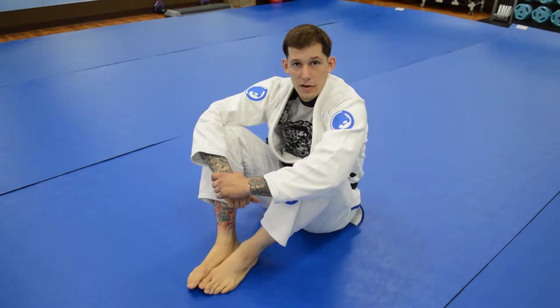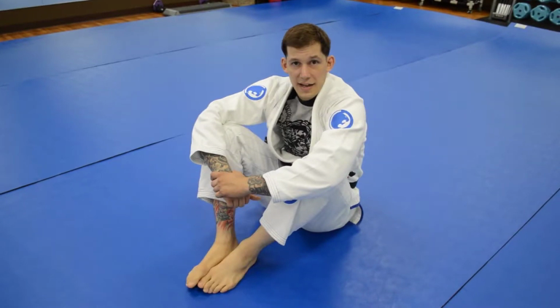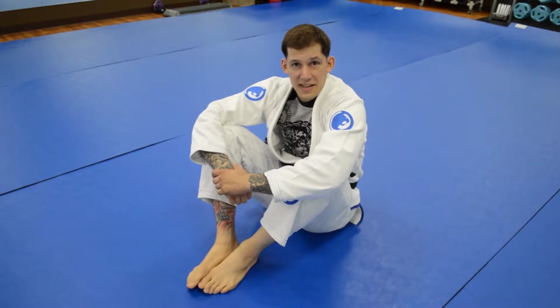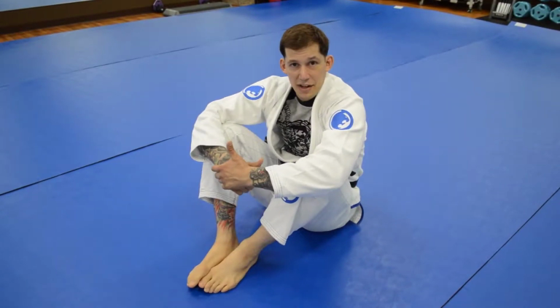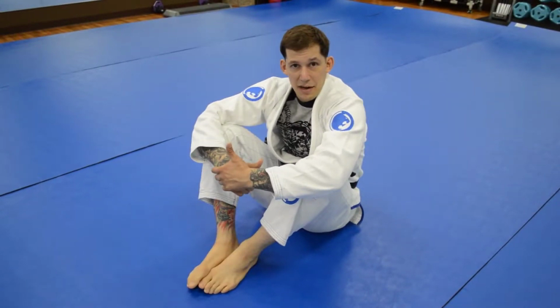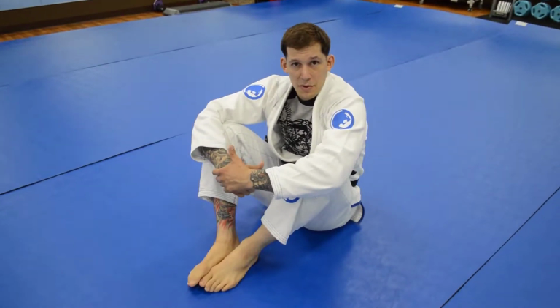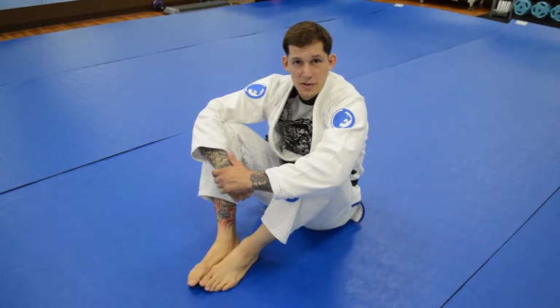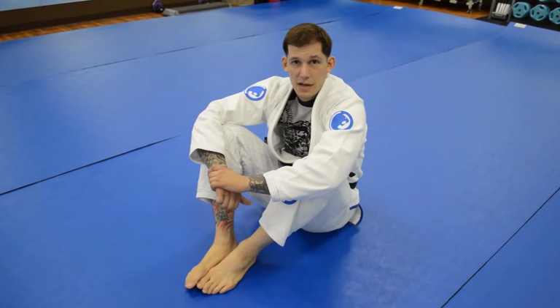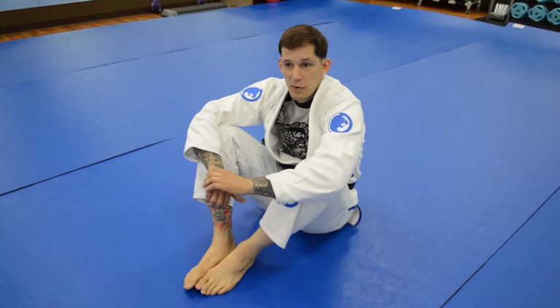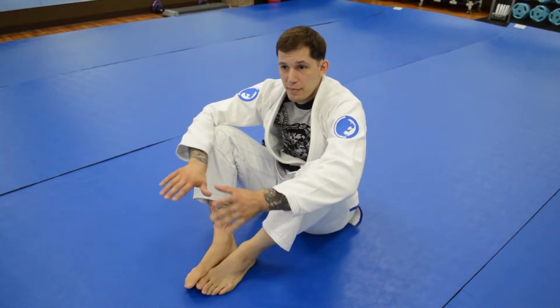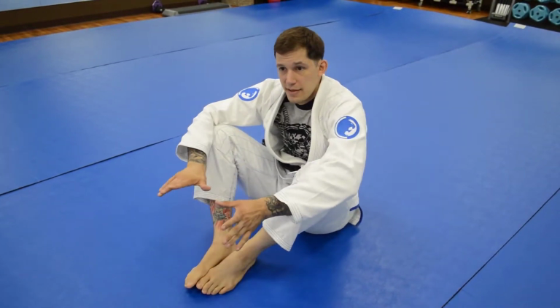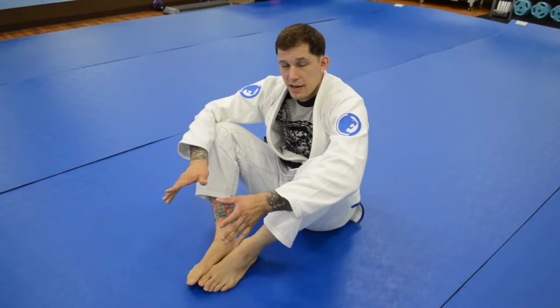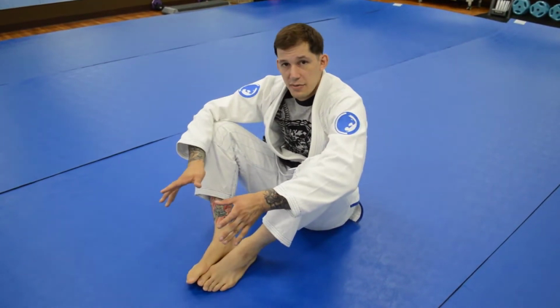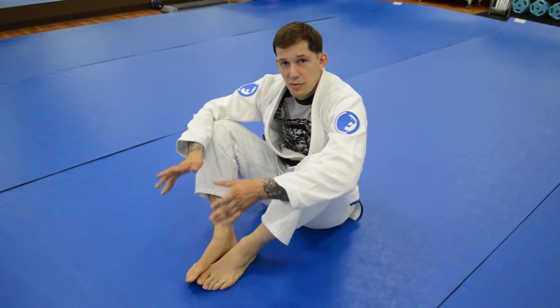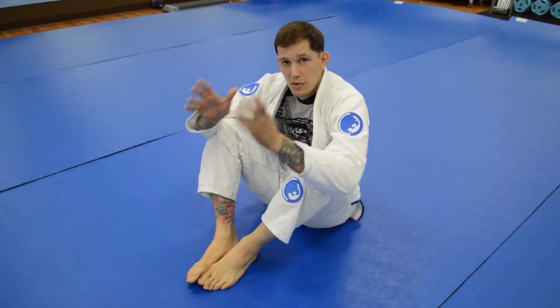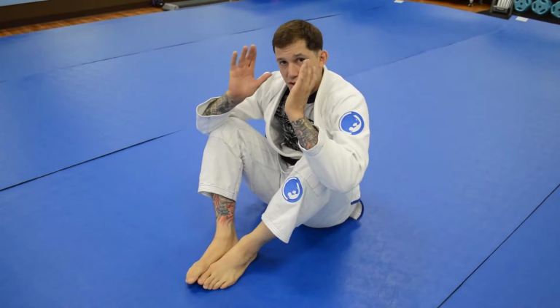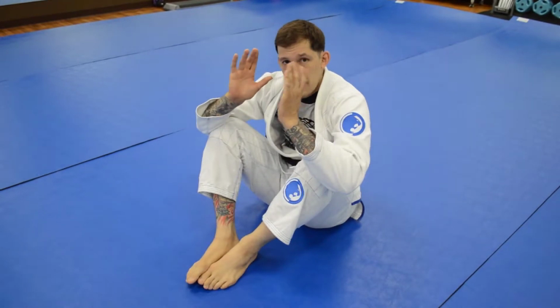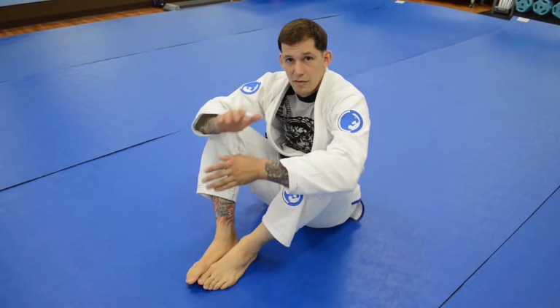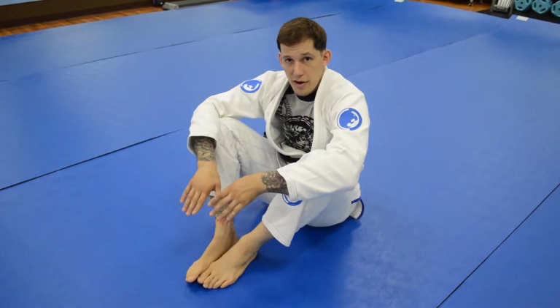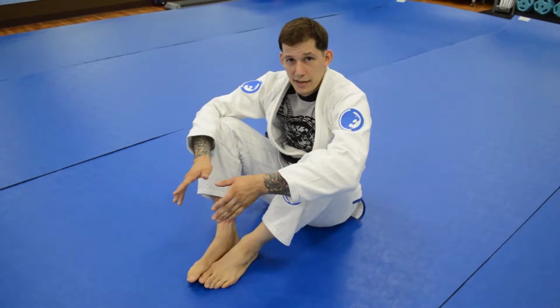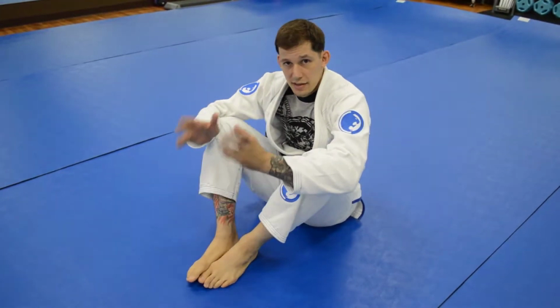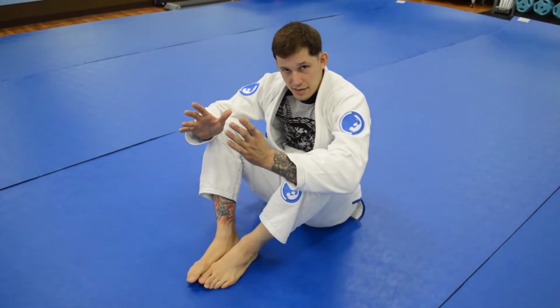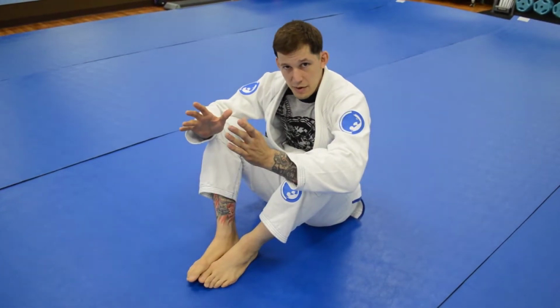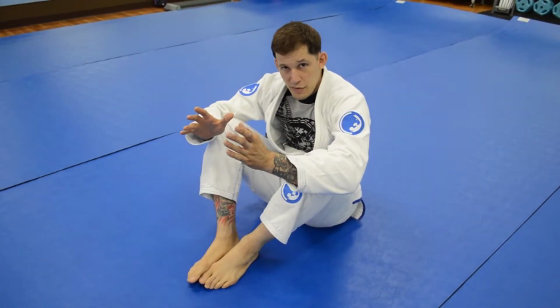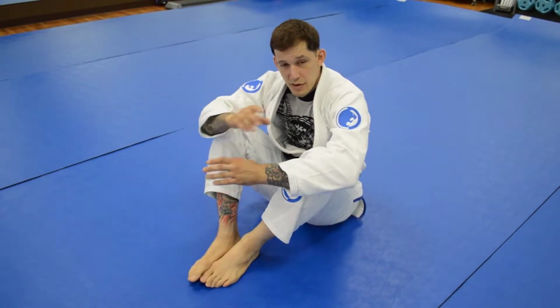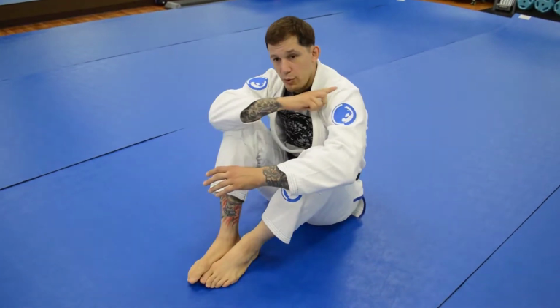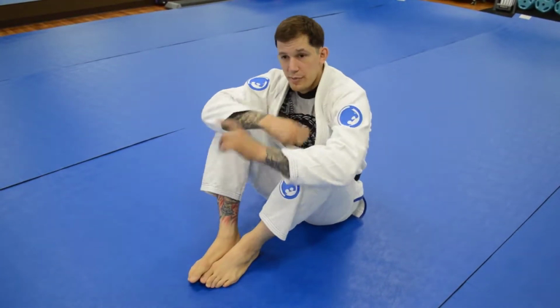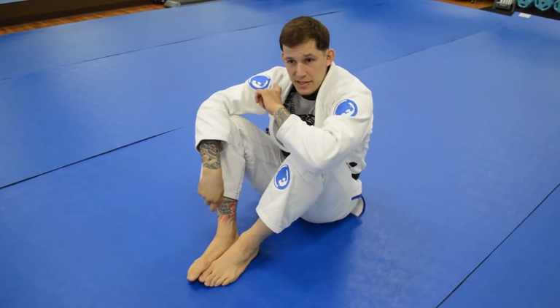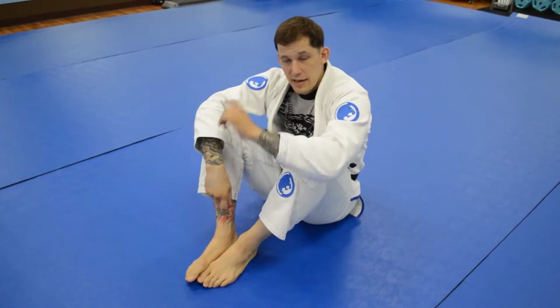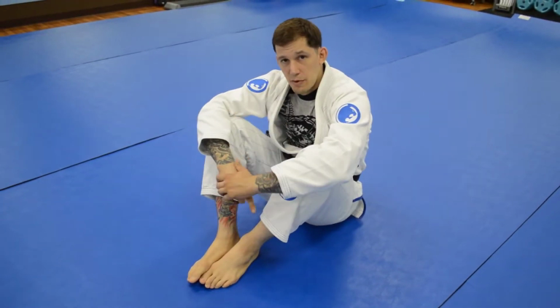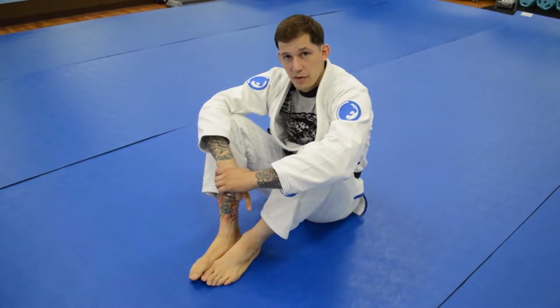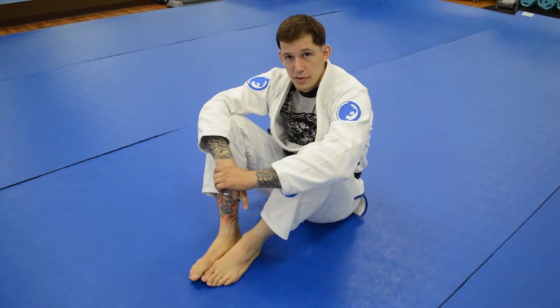Let's take a look at a backwards roll. The key thing here is that we don't roll straight back over our neck — that's going to stop our movement. We want to pick a side and roll over our shoulder.